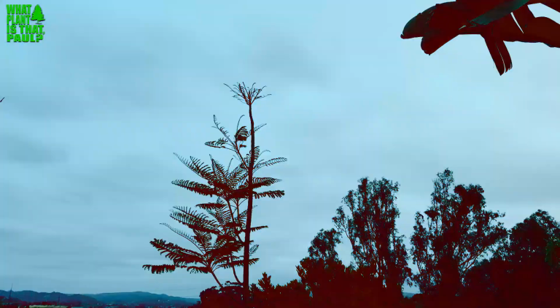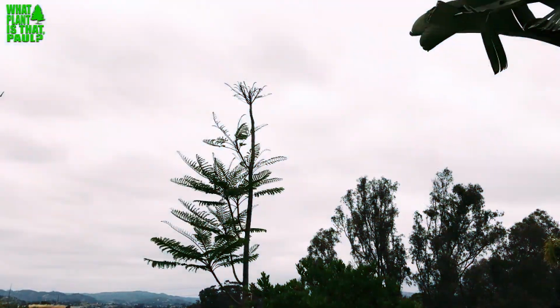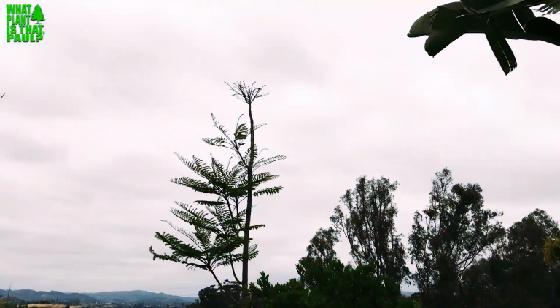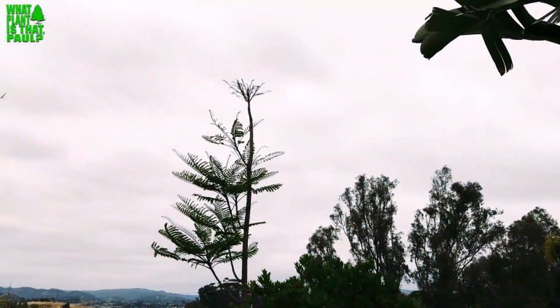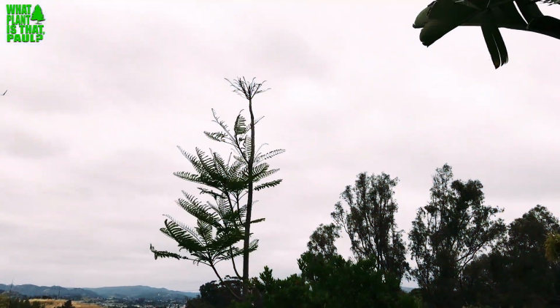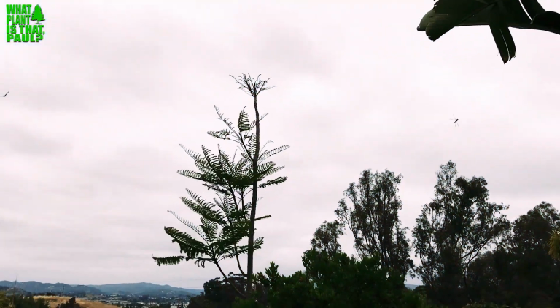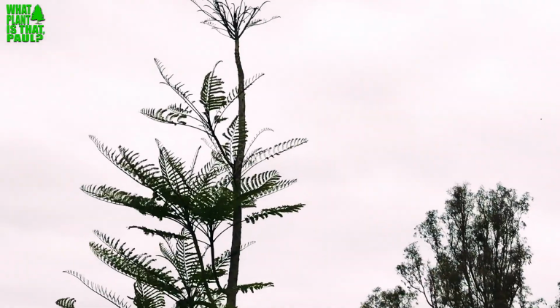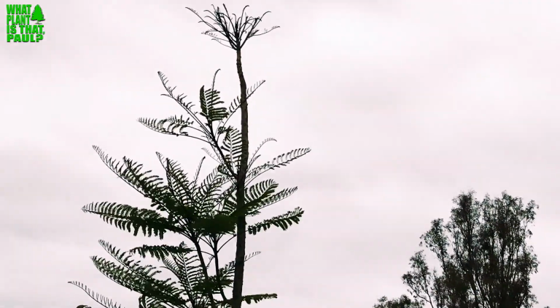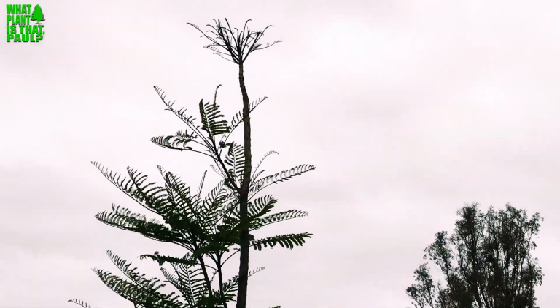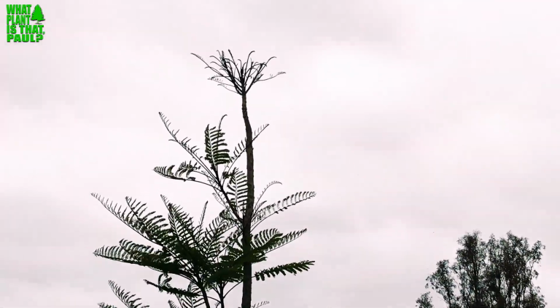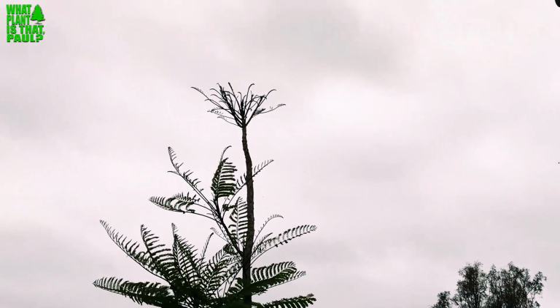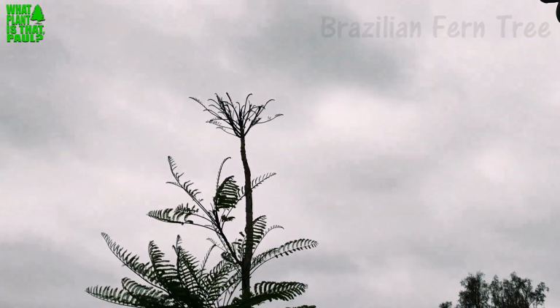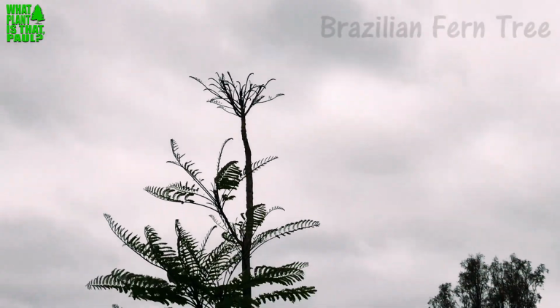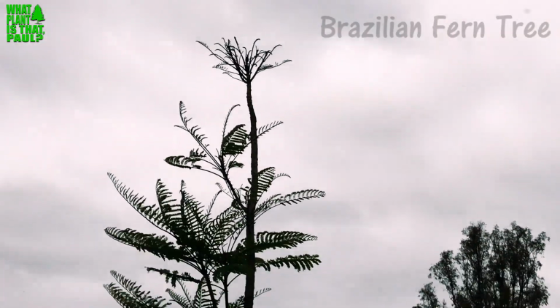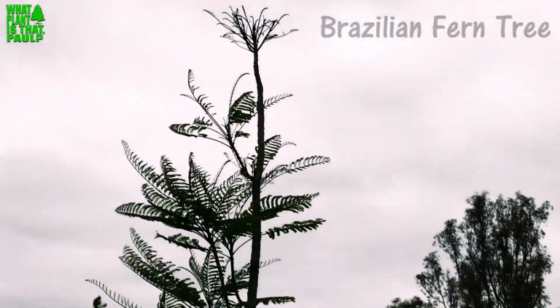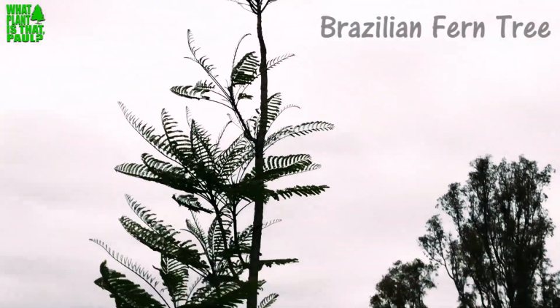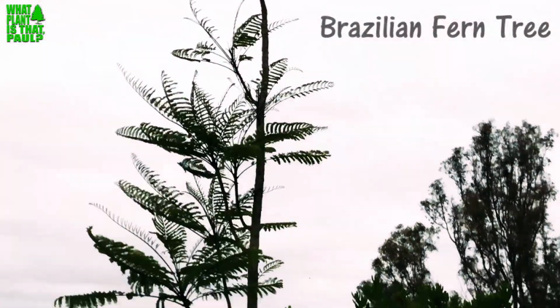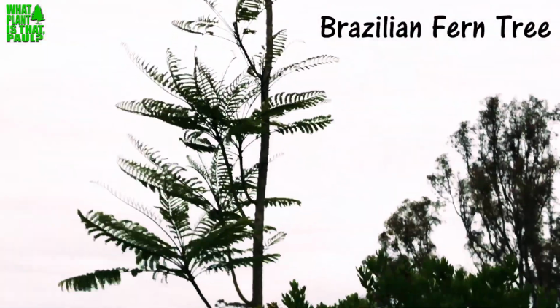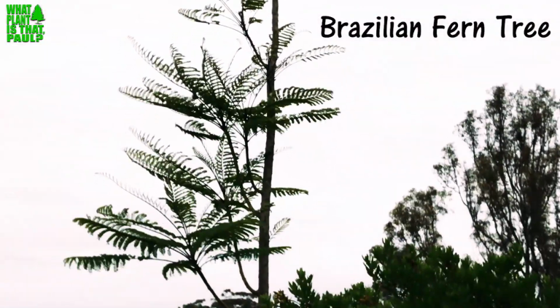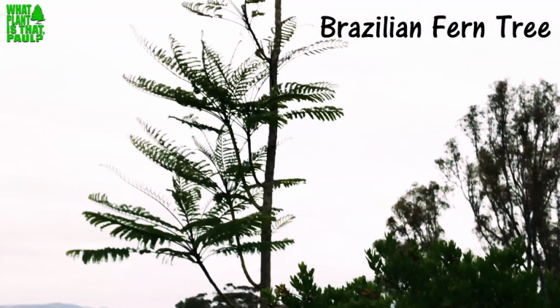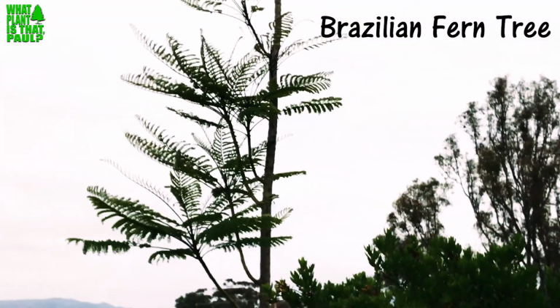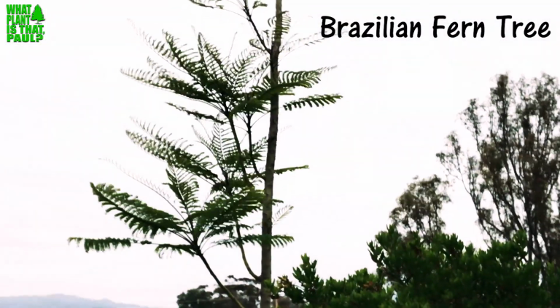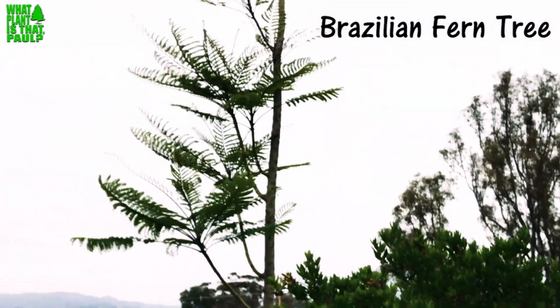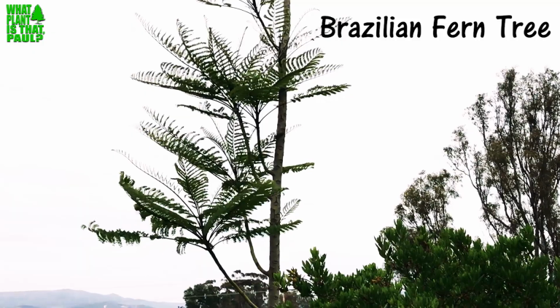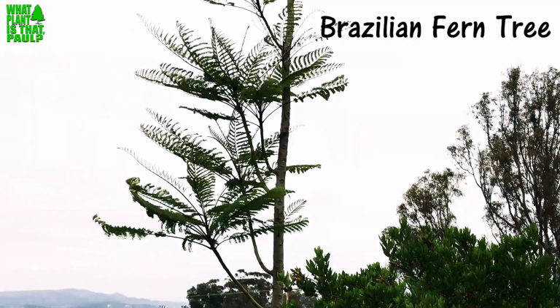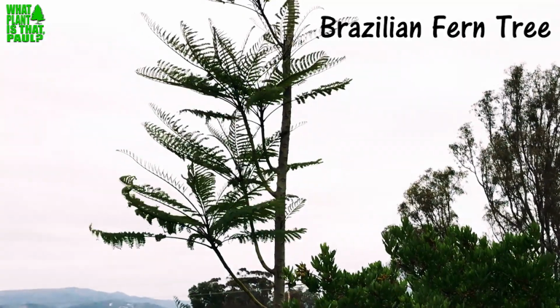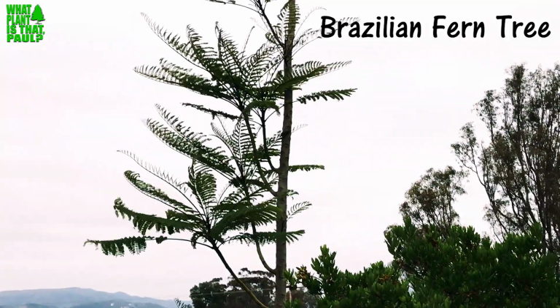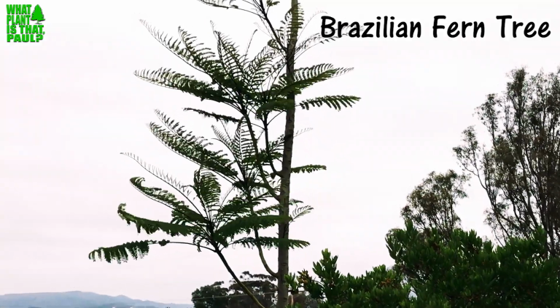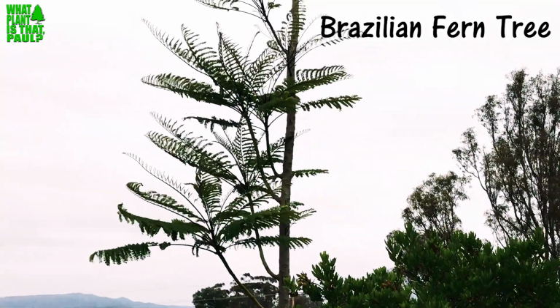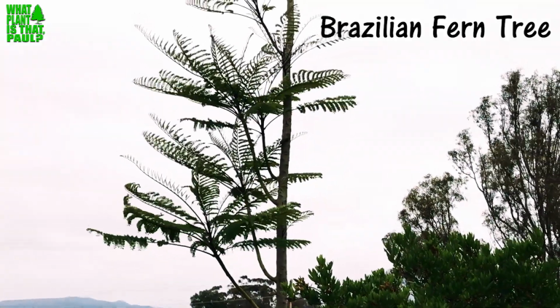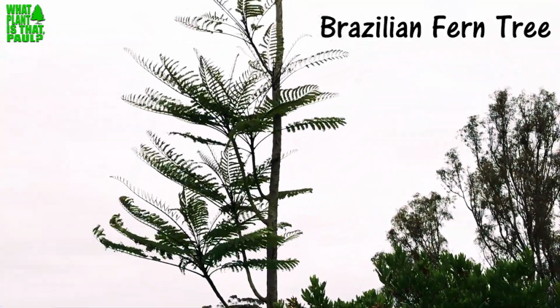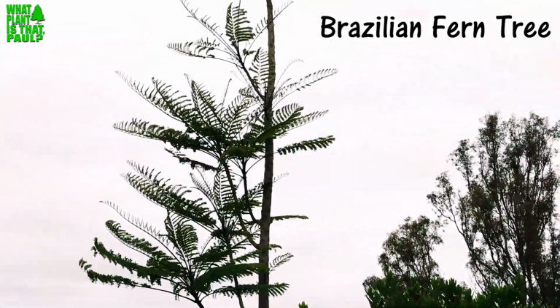All right, so today on this episode of 'What Plant Is That, Paul?' I'm going to talk about this tree. Update number four — it's the Brazilian fern tree. It is June 2nd and it's just starting to take off.